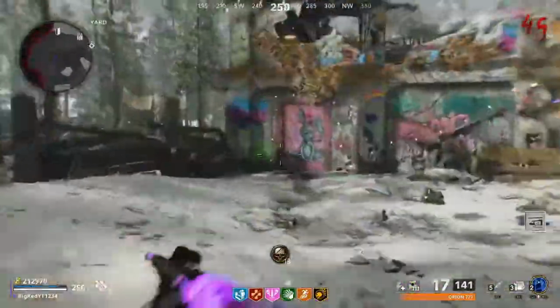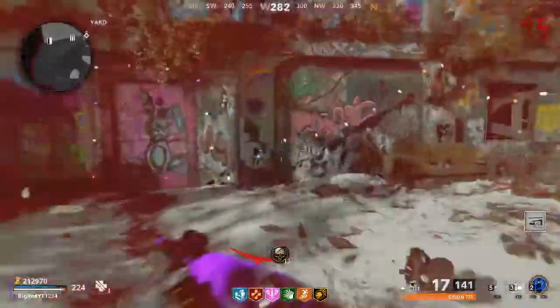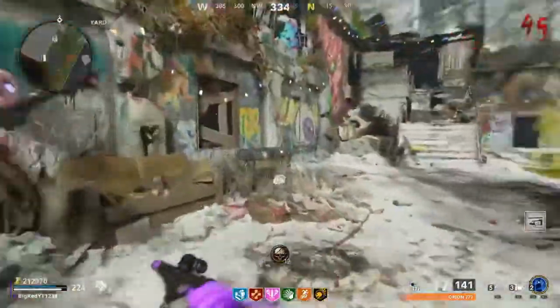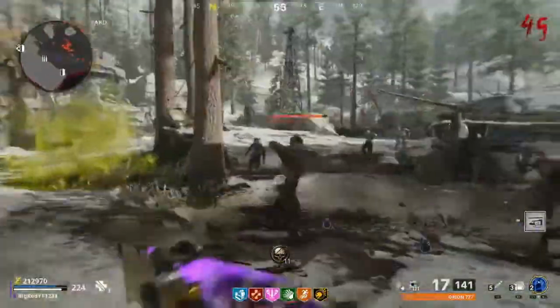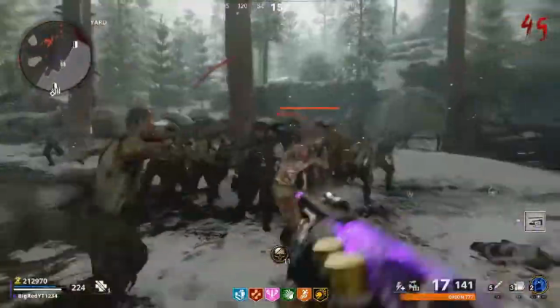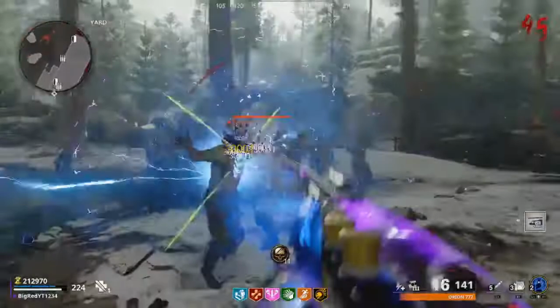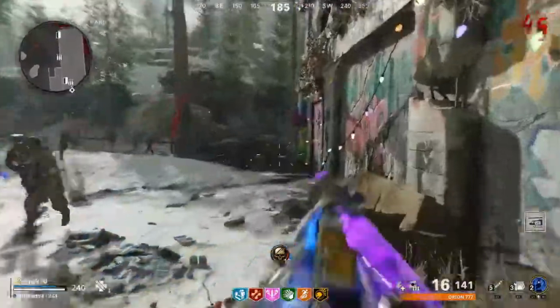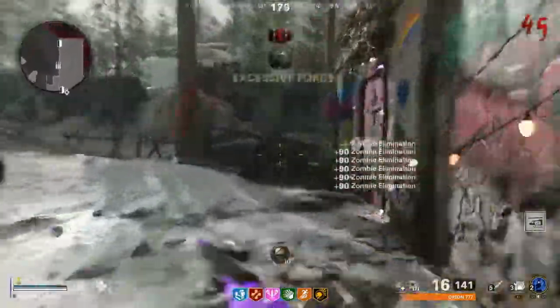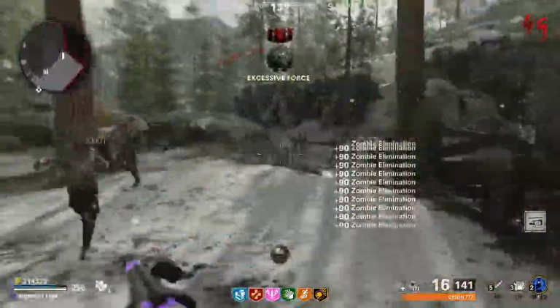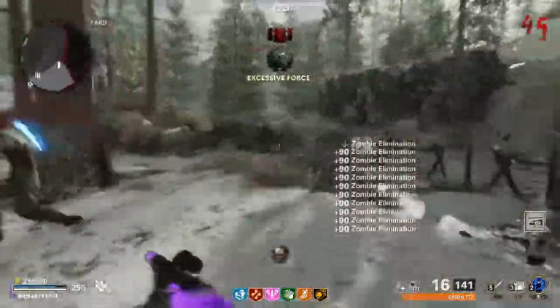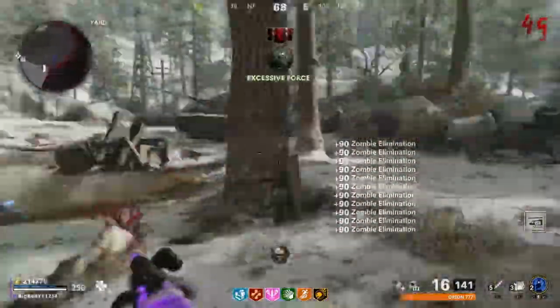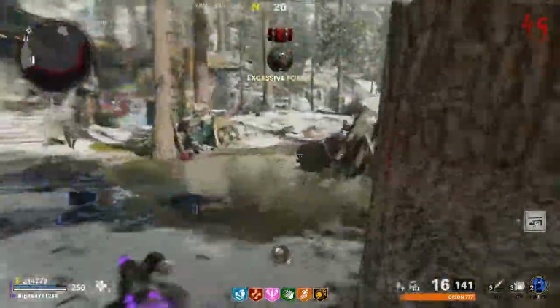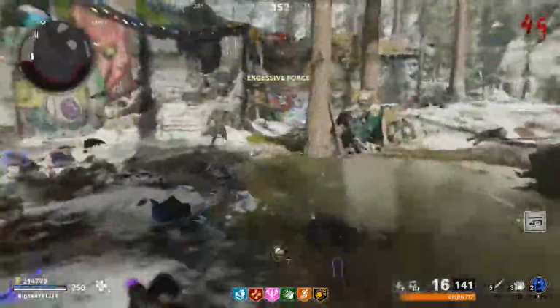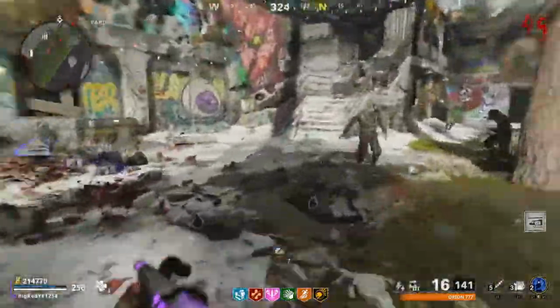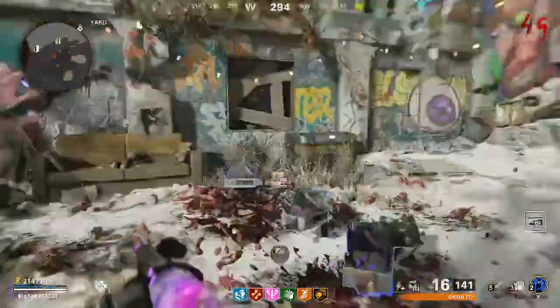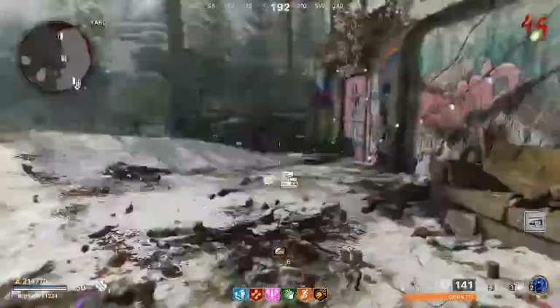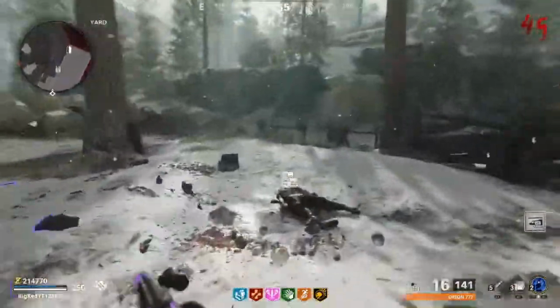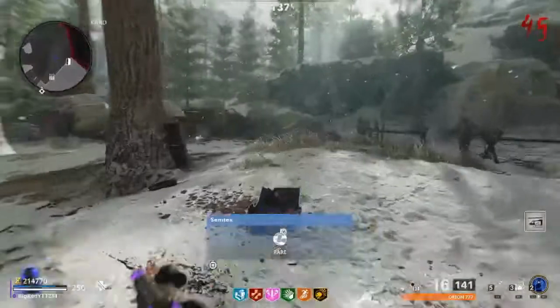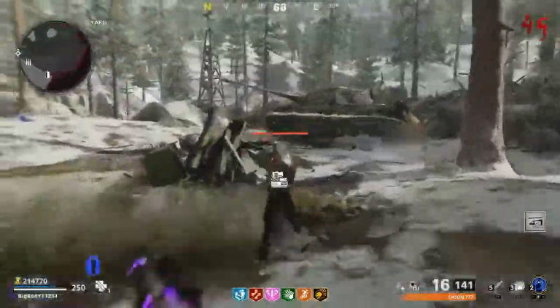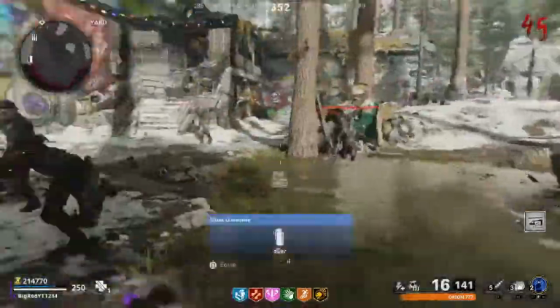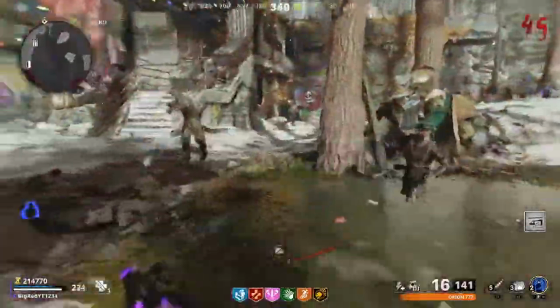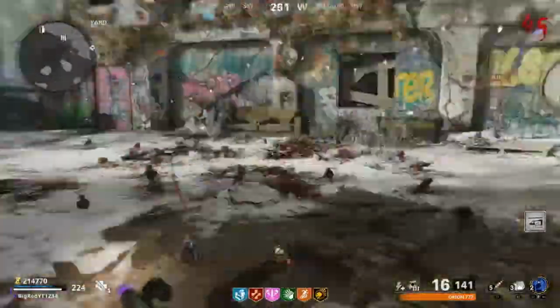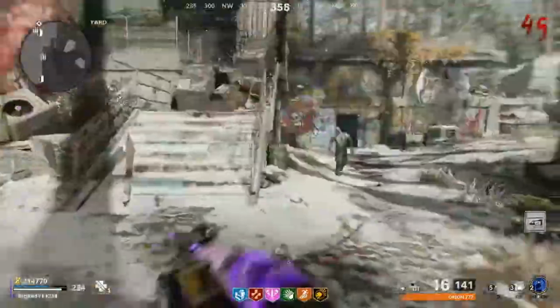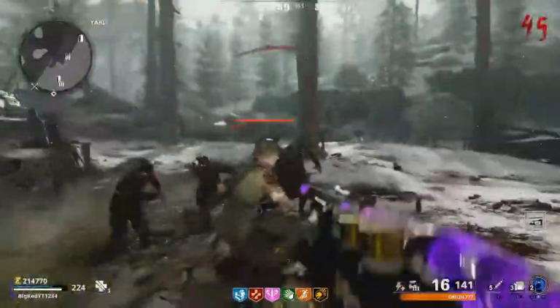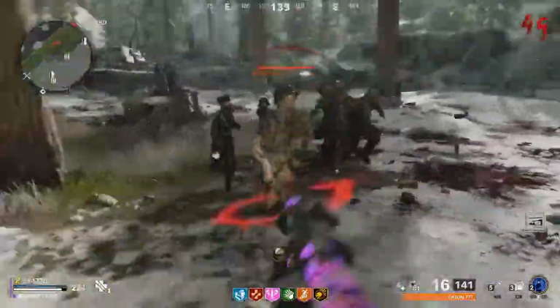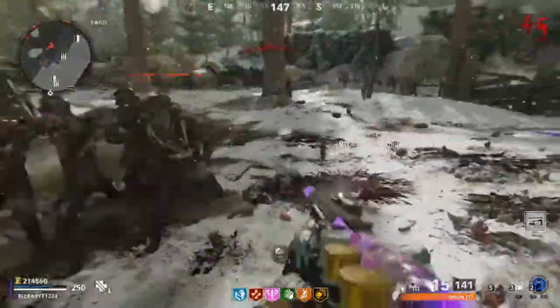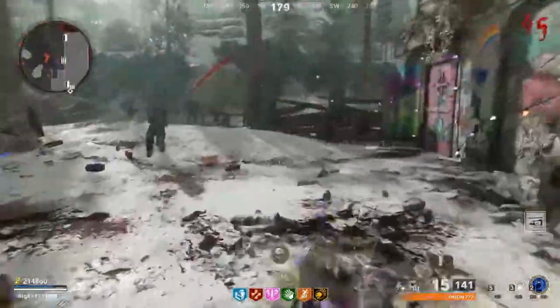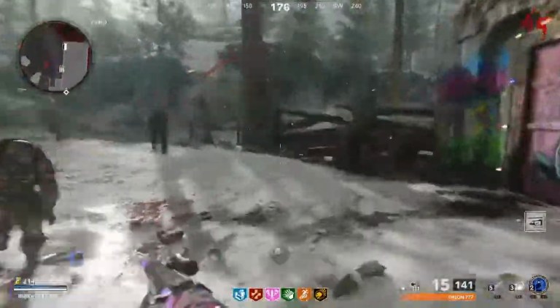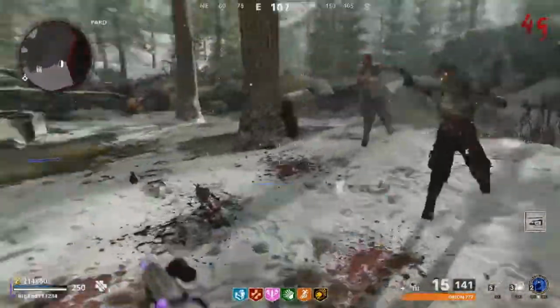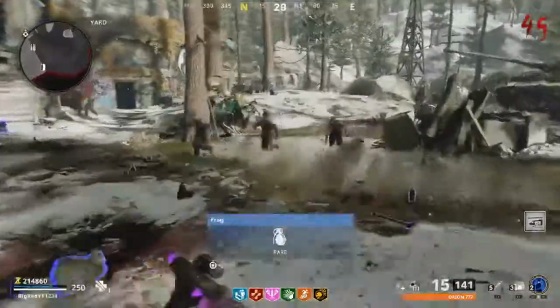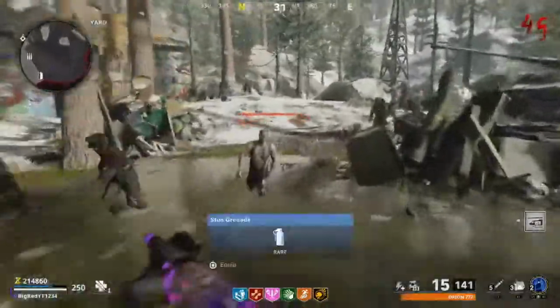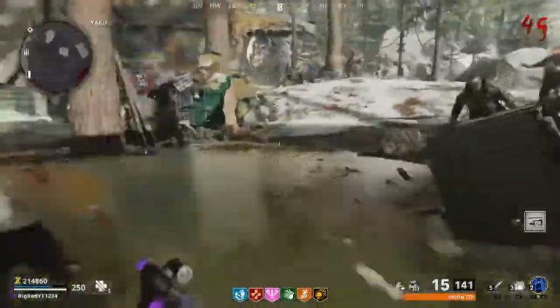A quick disclaimer is that this strategy is better on Die Maschine because of the fact that the Megaton, the only boss zombie on that map, is super weak to Deadwire, whereas the Firebase Z boss zombies aren't, but it's really not that big of a deal.